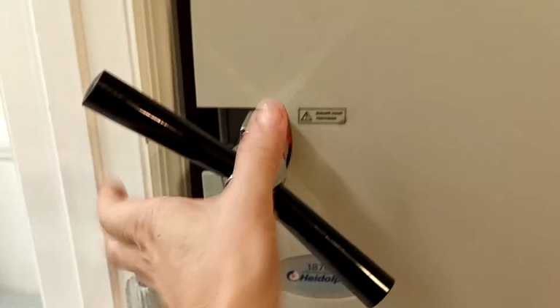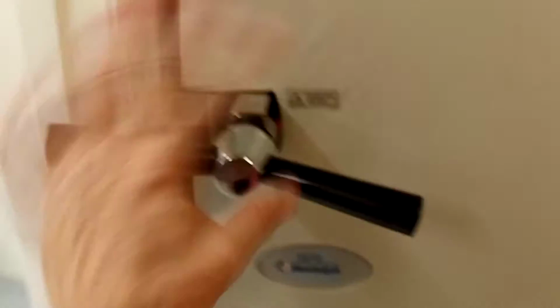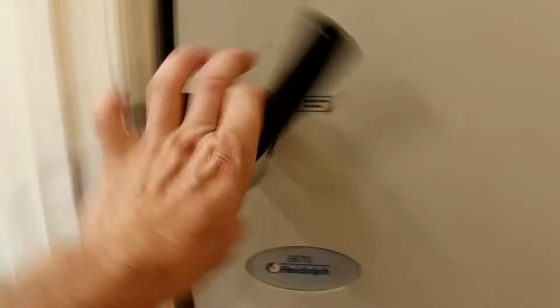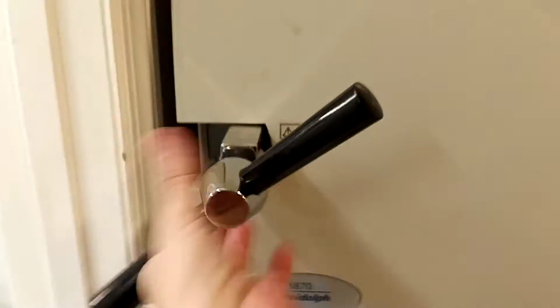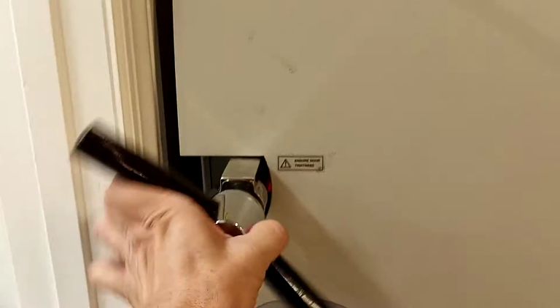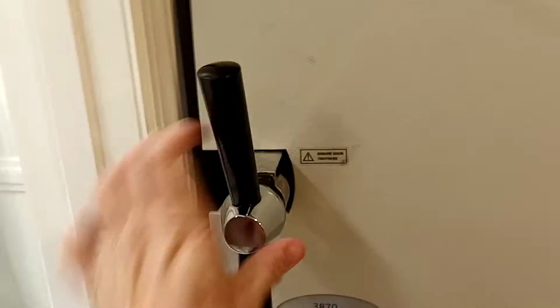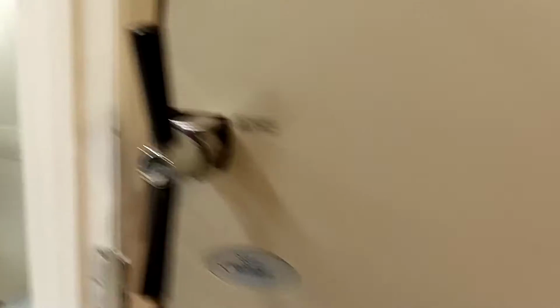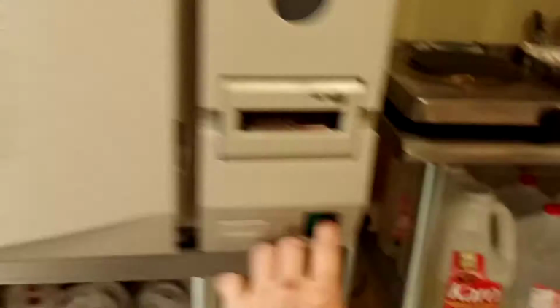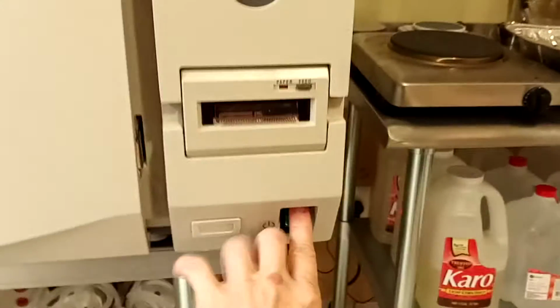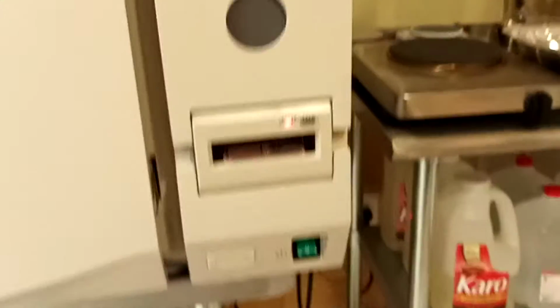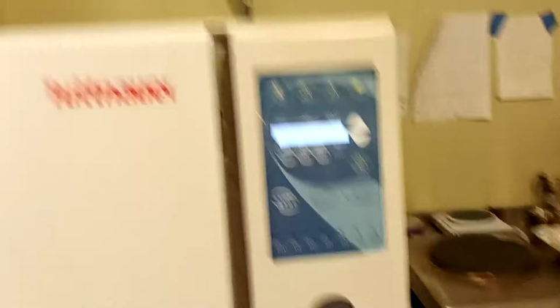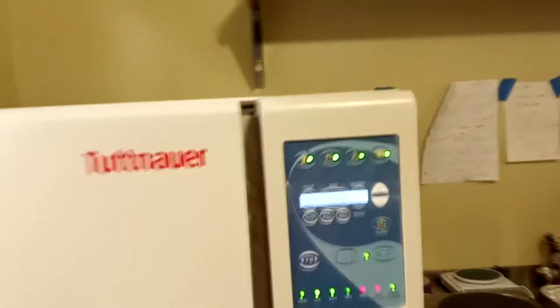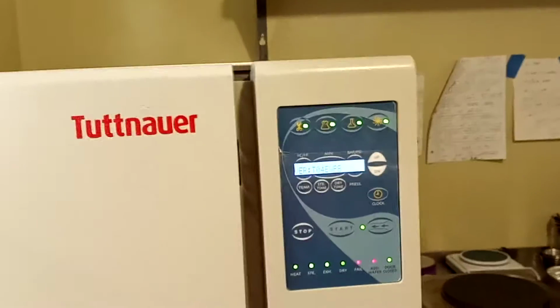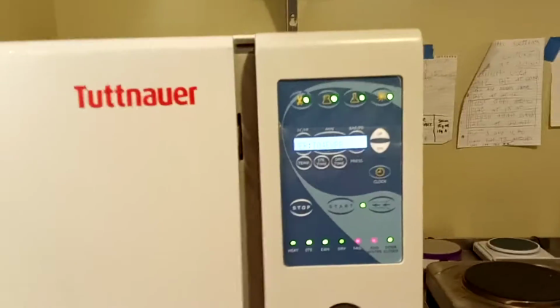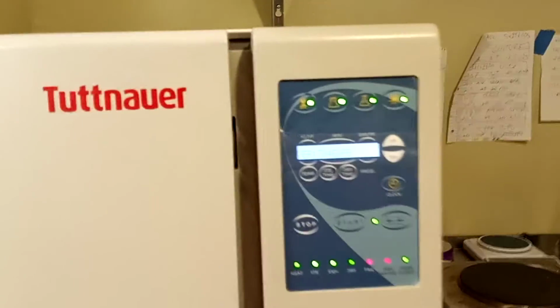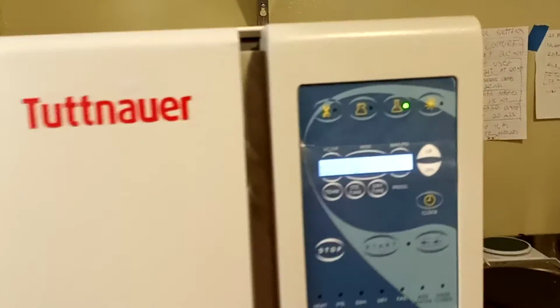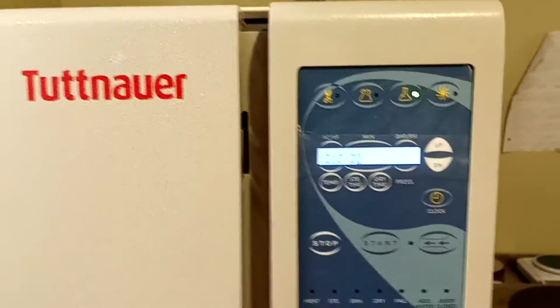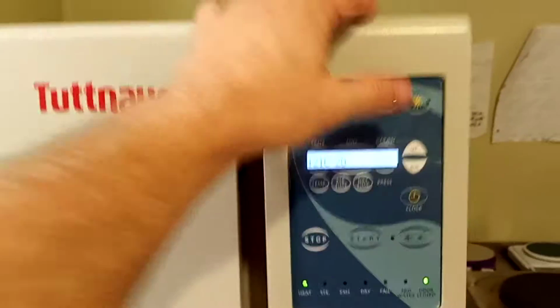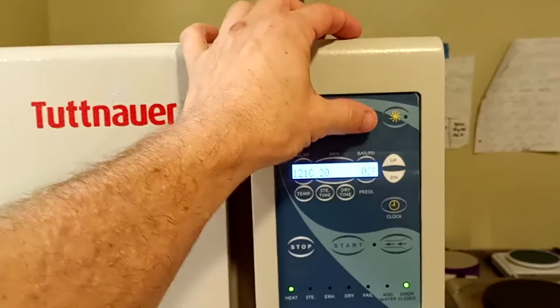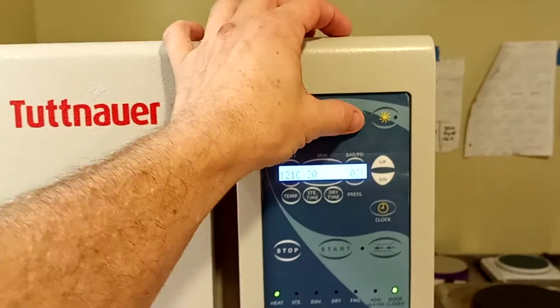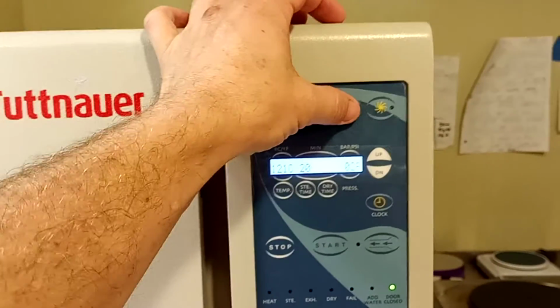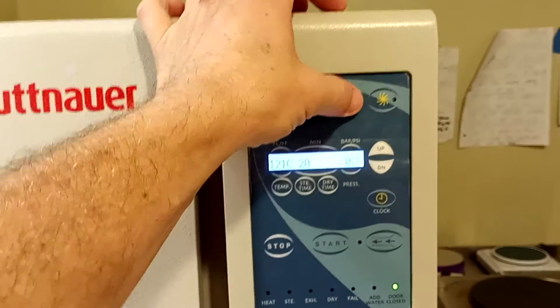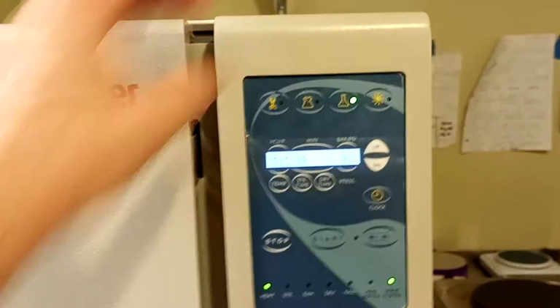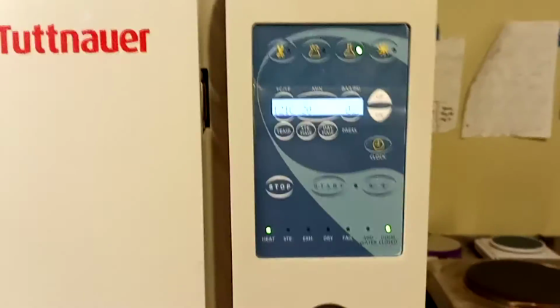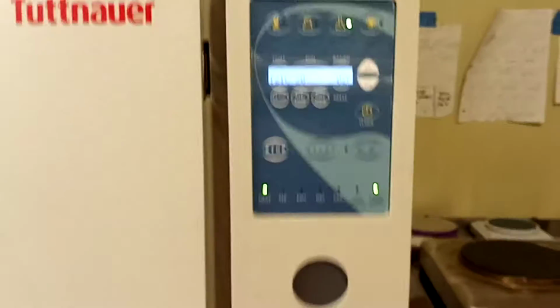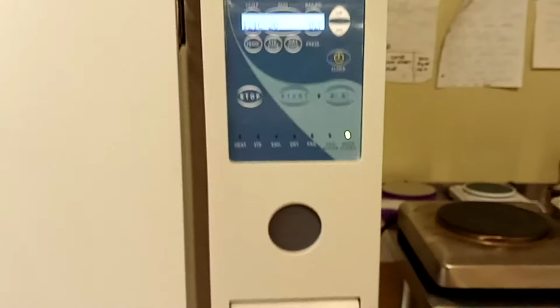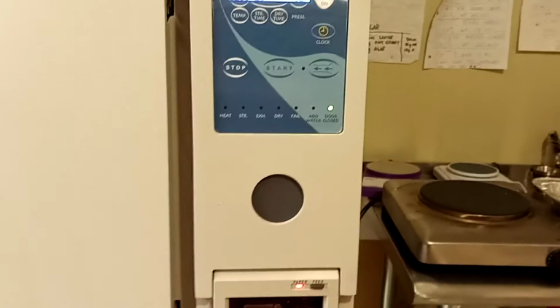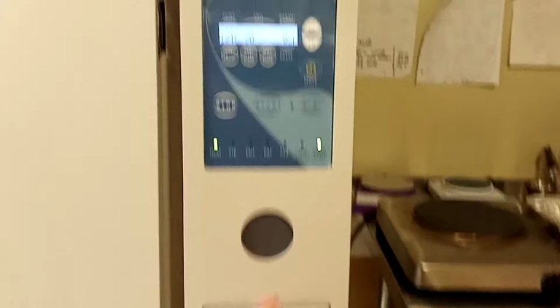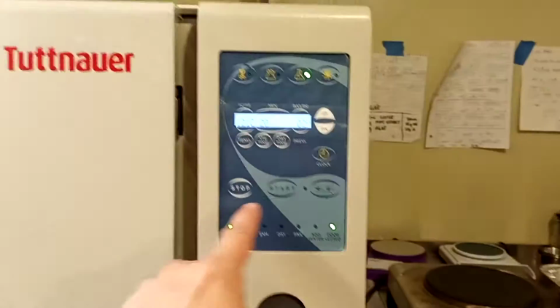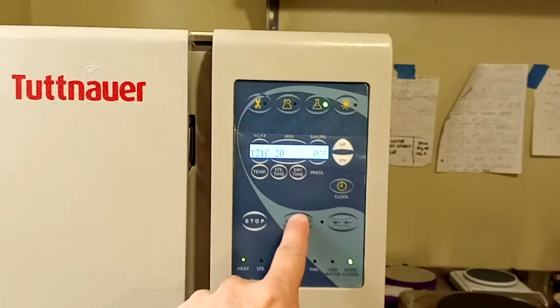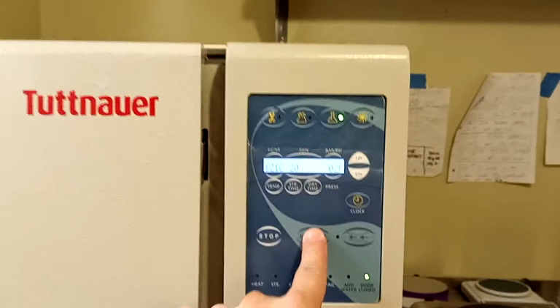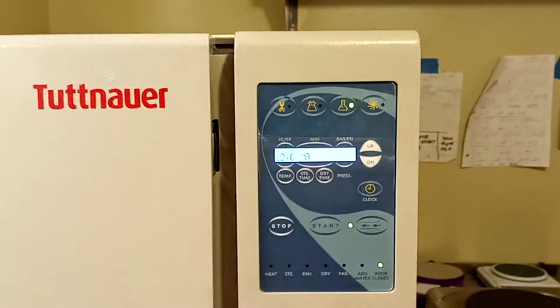We crank this thing down as fast as we can because we only get a minute. Pop that sucker on, put it into liquid mode, and start it.